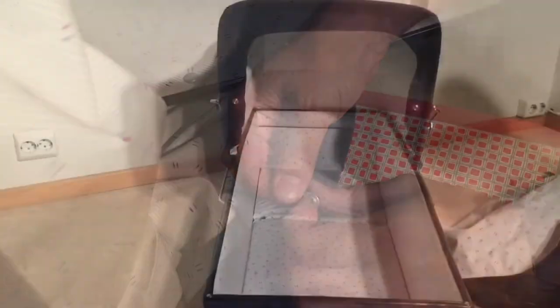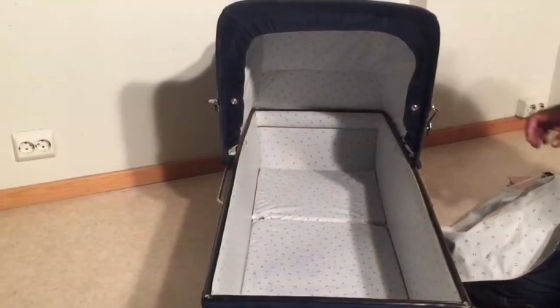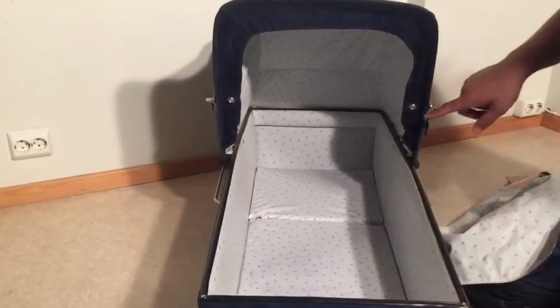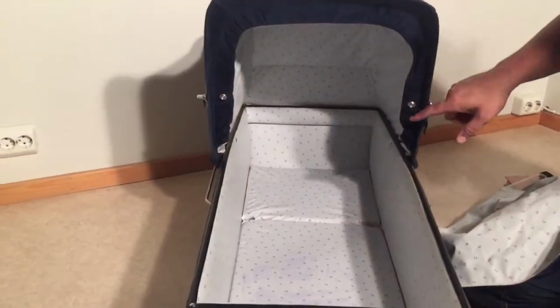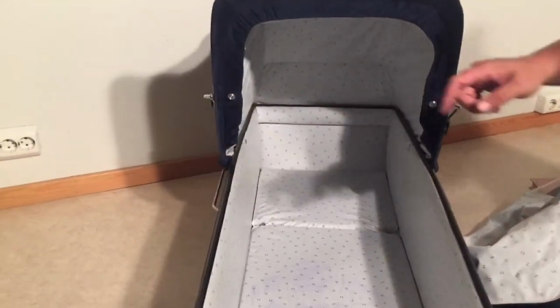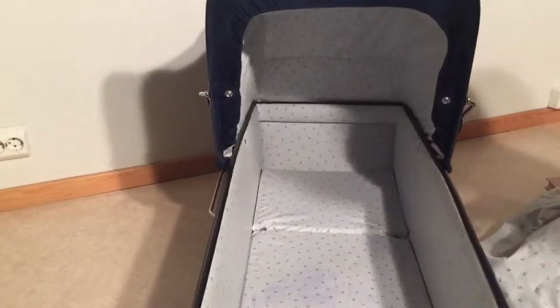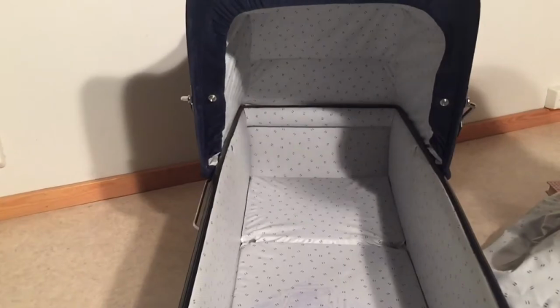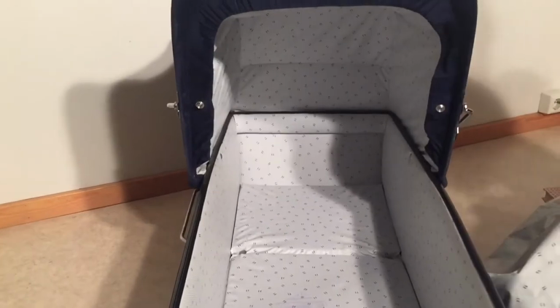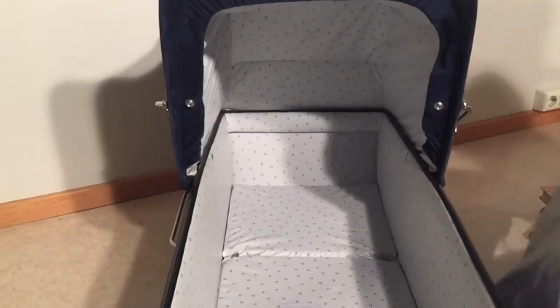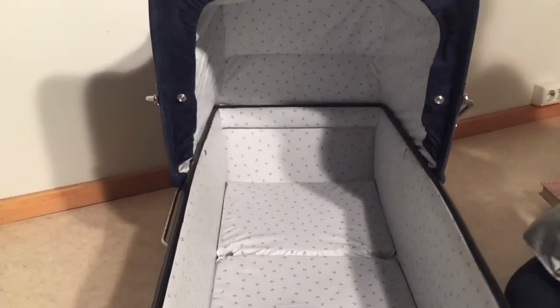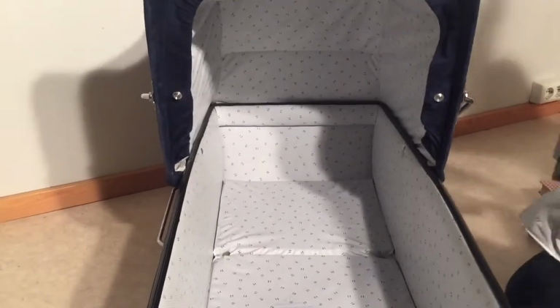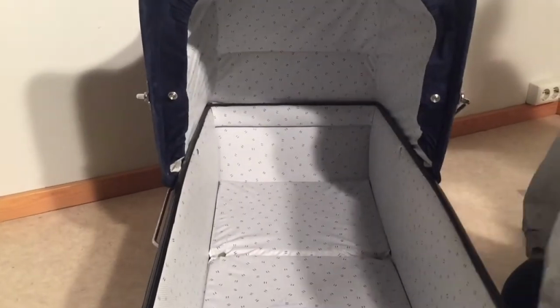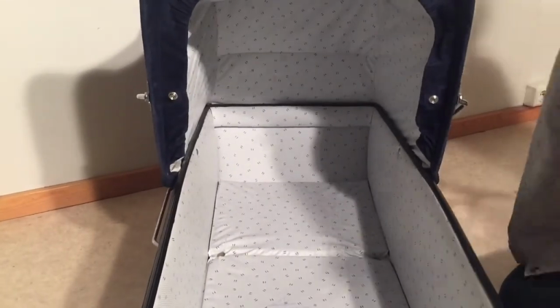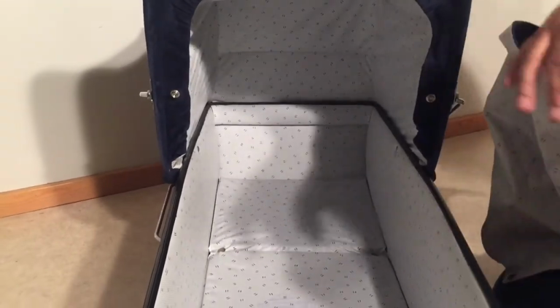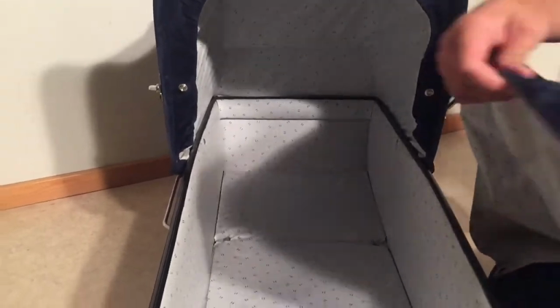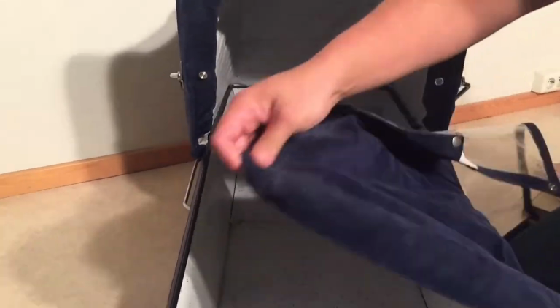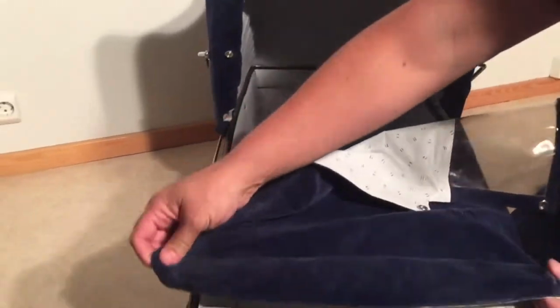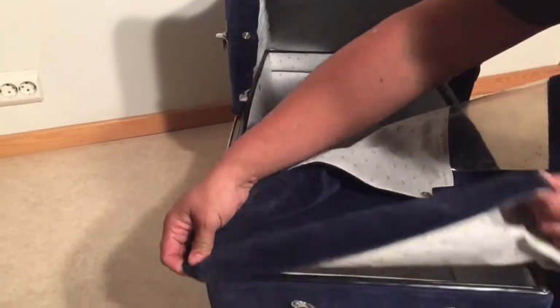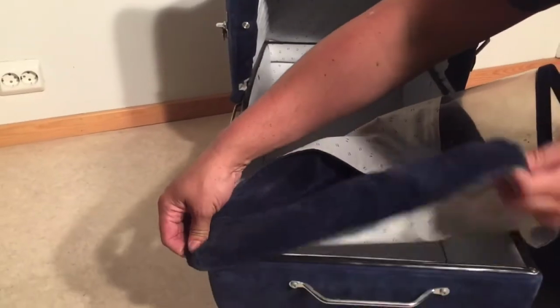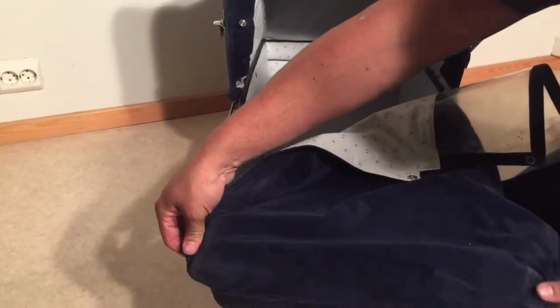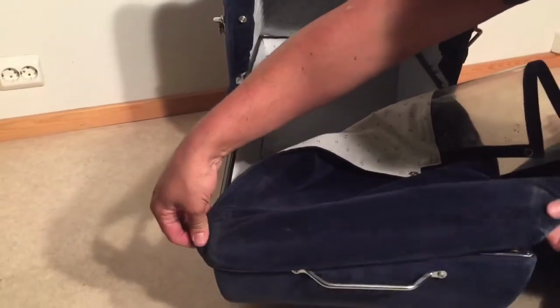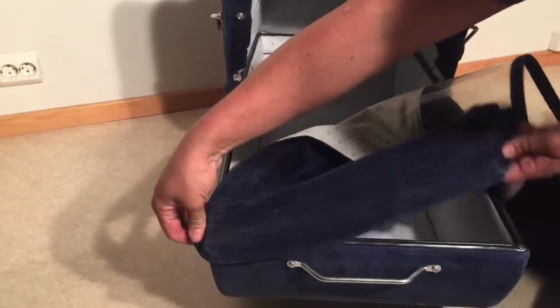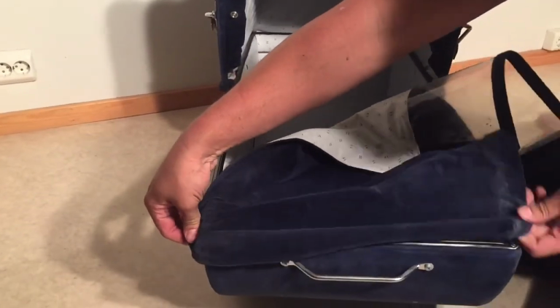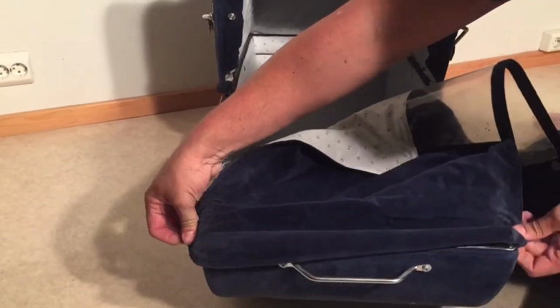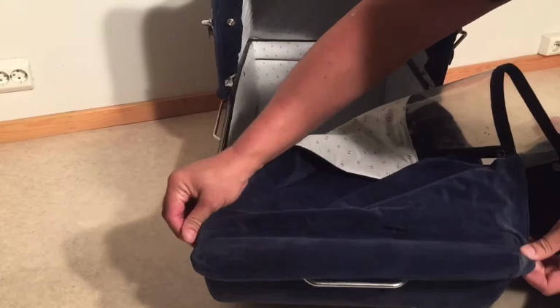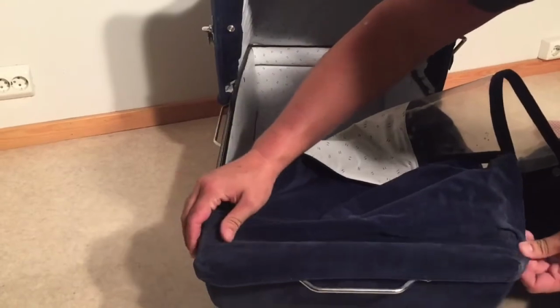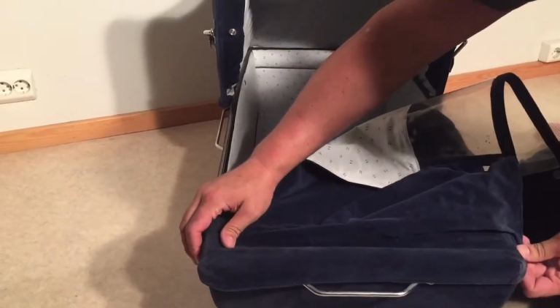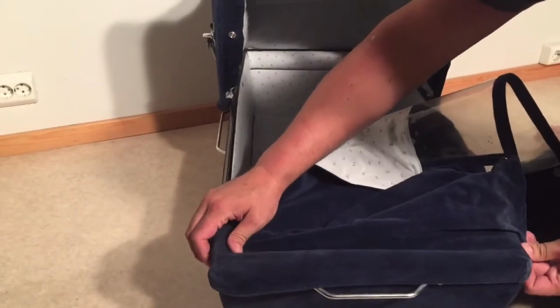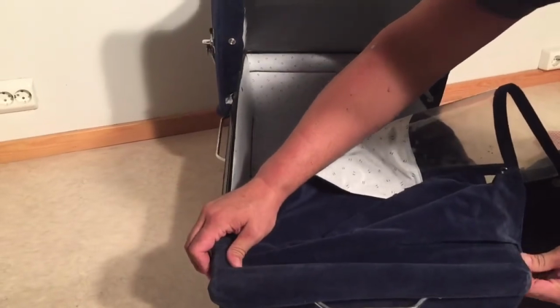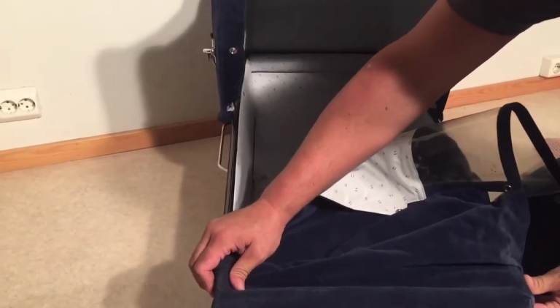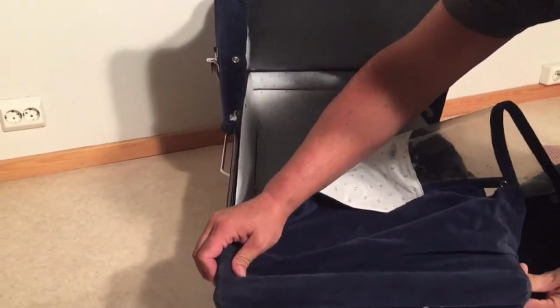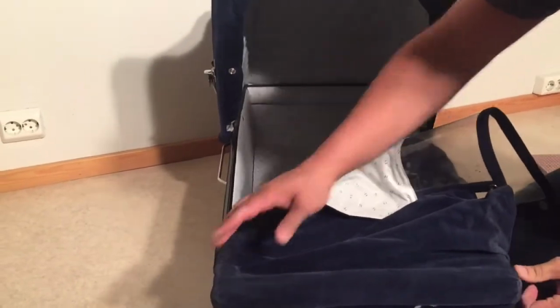We've replaced the buttons on both sides now. So I'm just going to put this nice storm cover on and see how it looks.